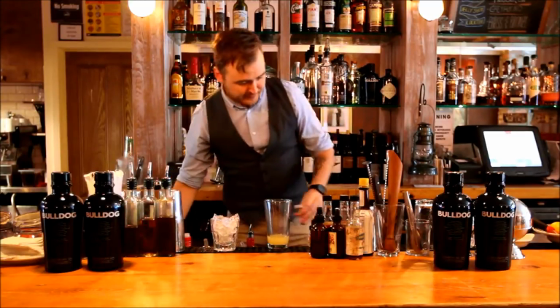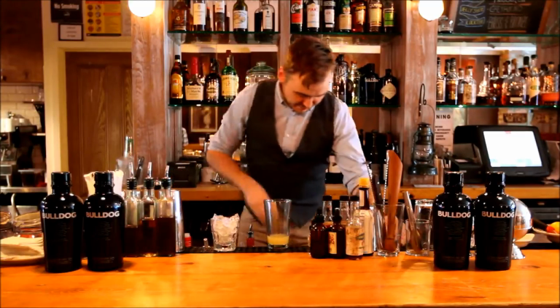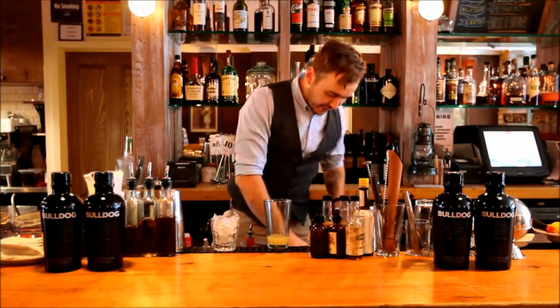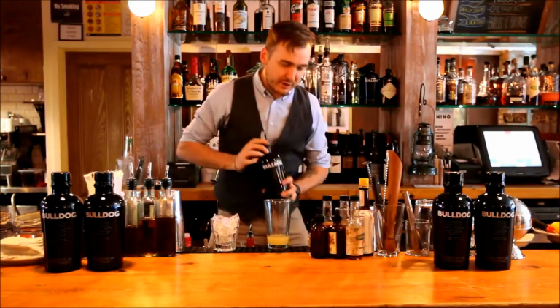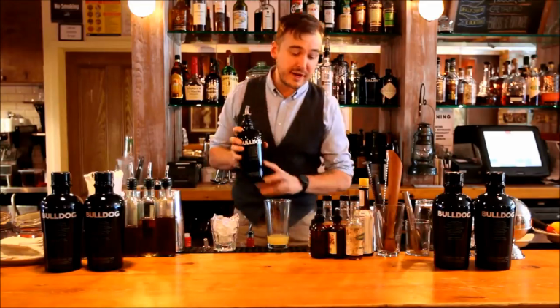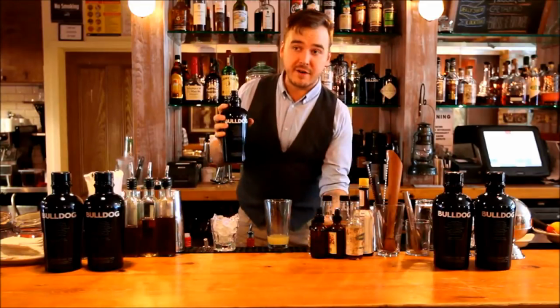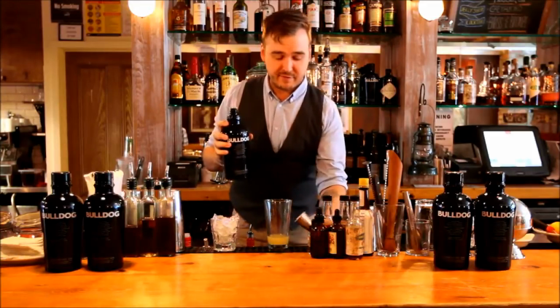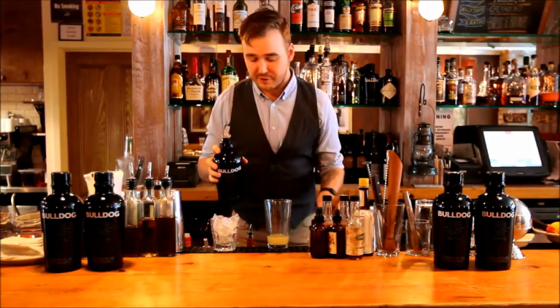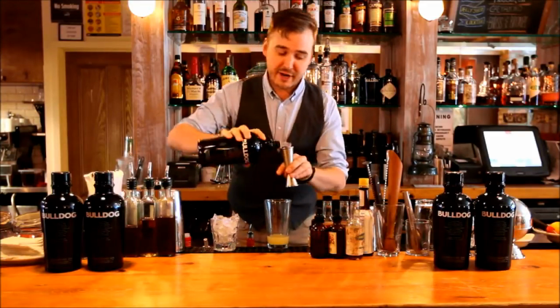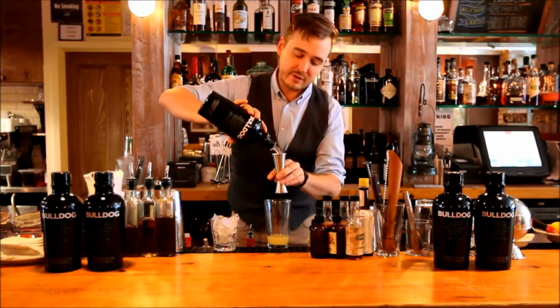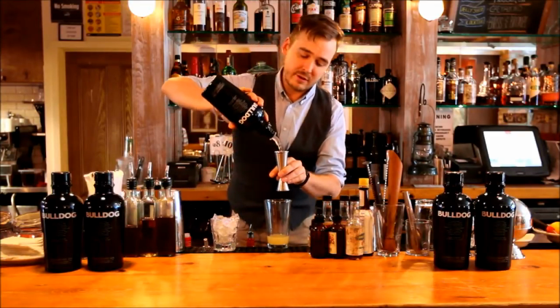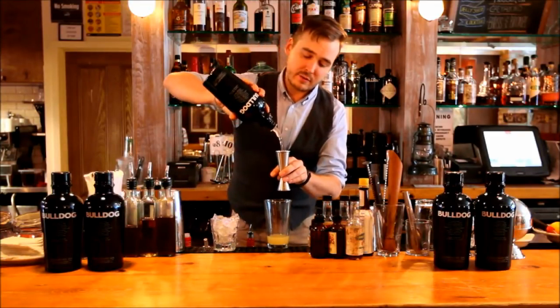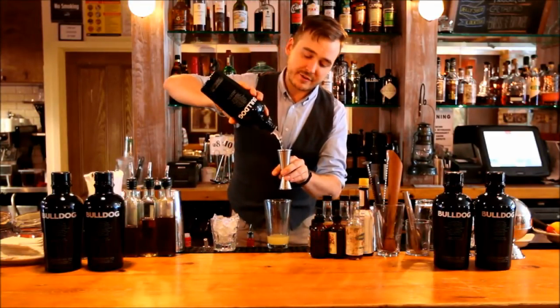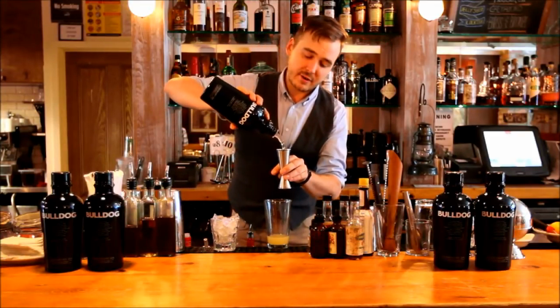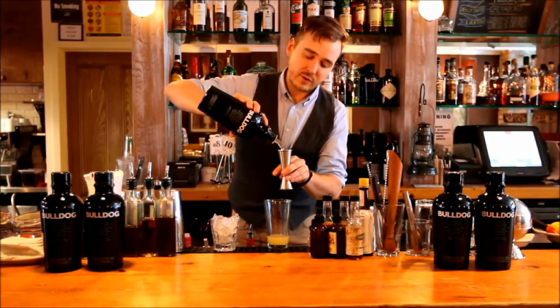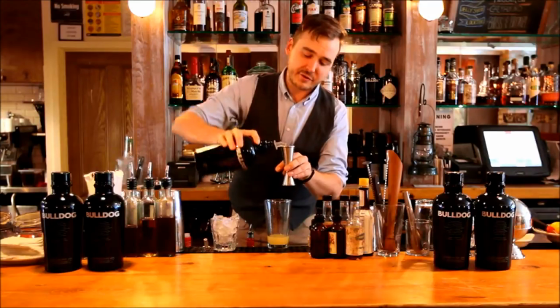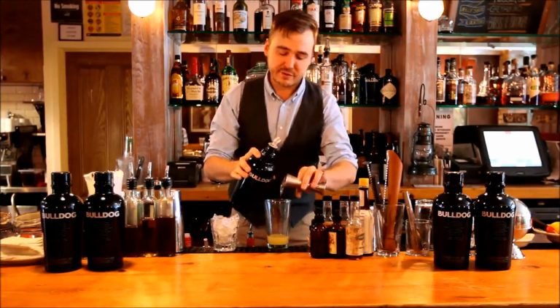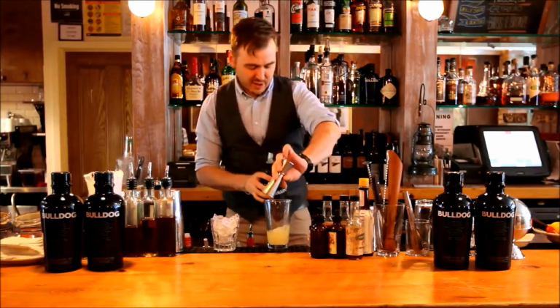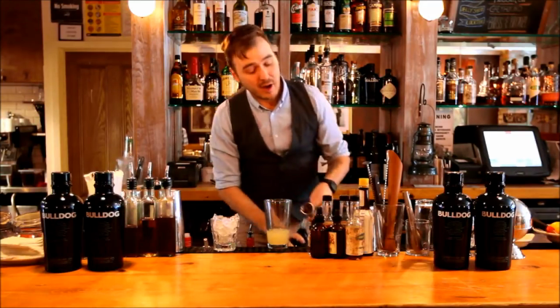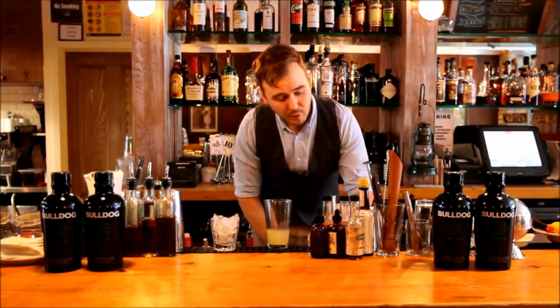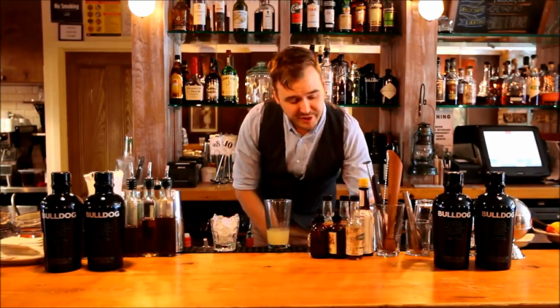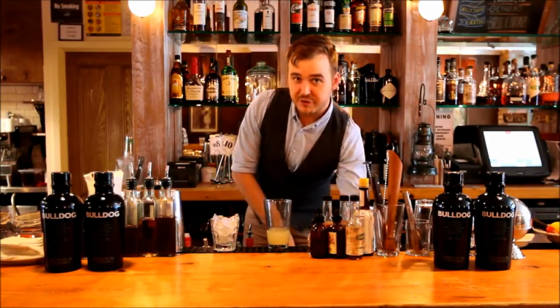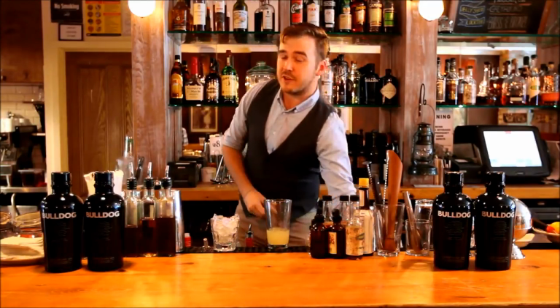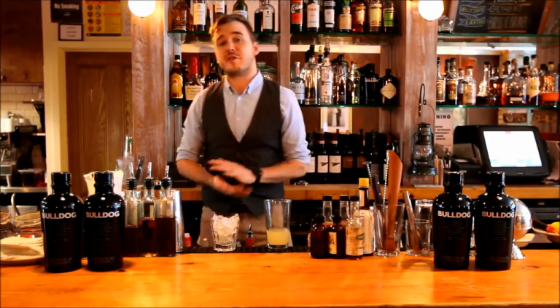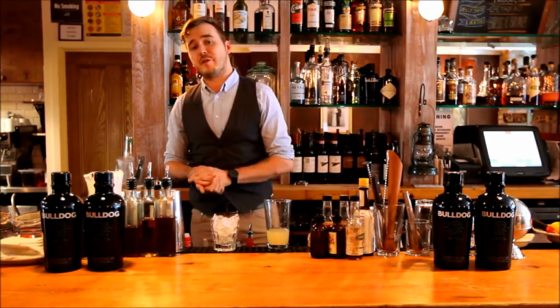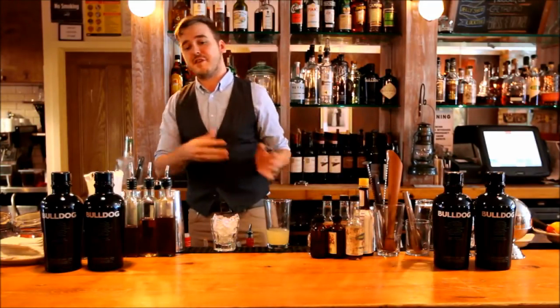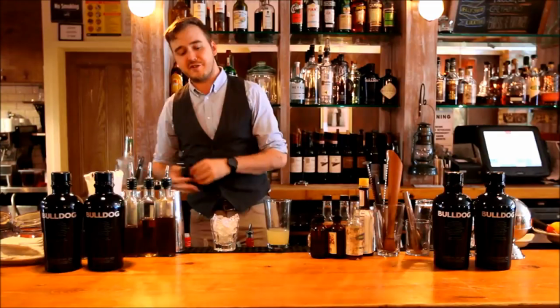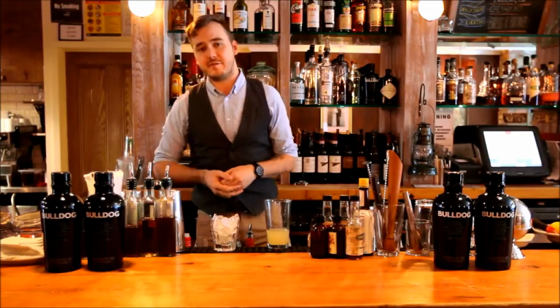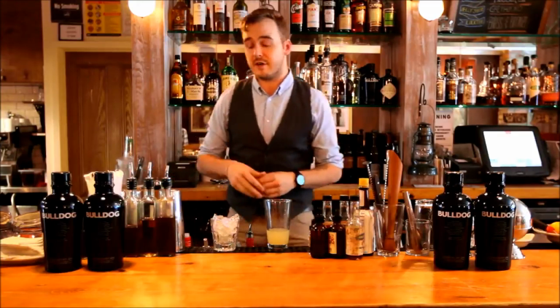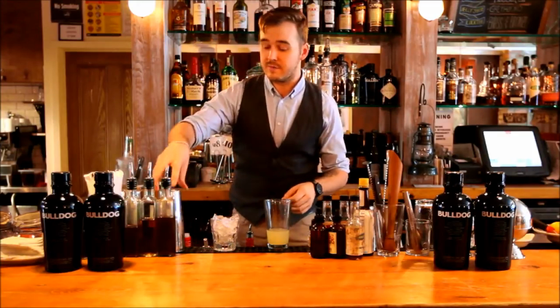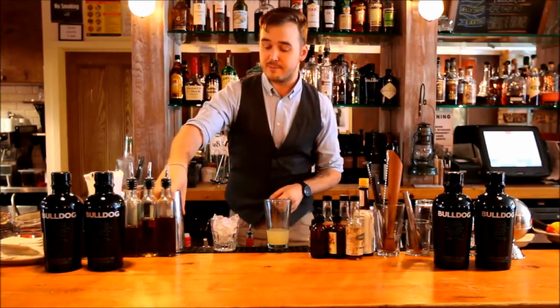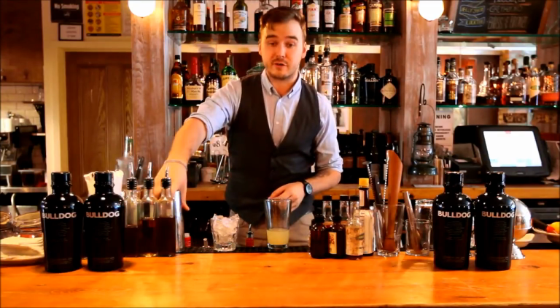Then finally, an ounce and a half of Bulldog Lemon Dry, which has great citrus notes in it, which plays well with the lime and the grapefruit and offsets the pungency of the cherry liqueur.